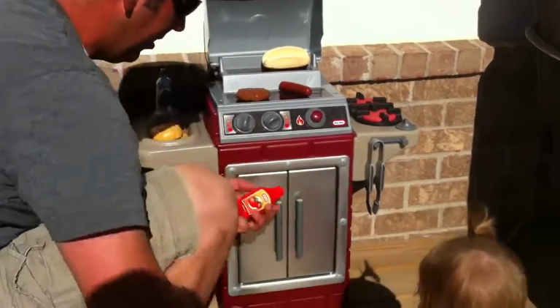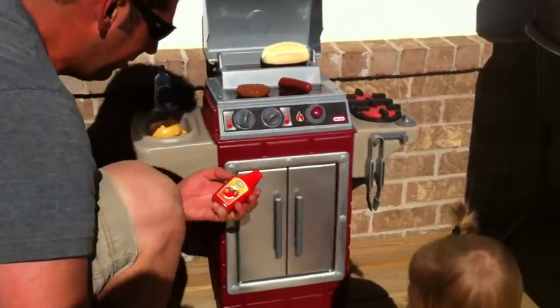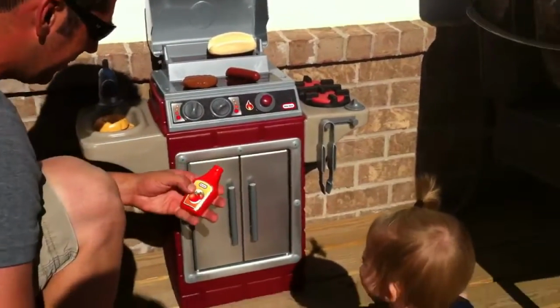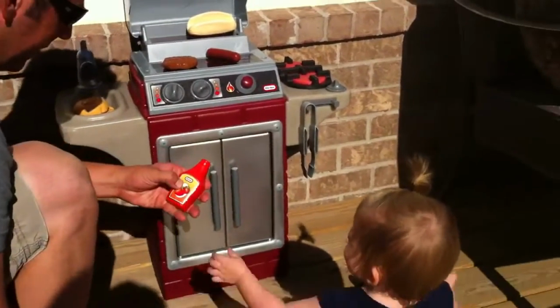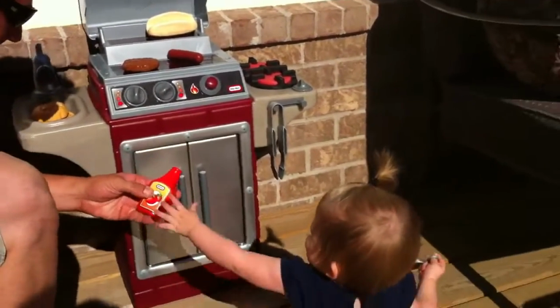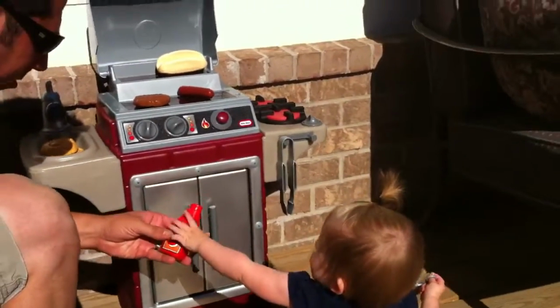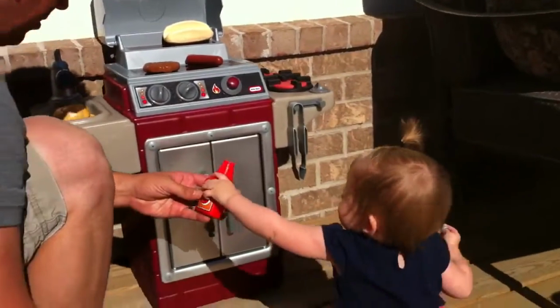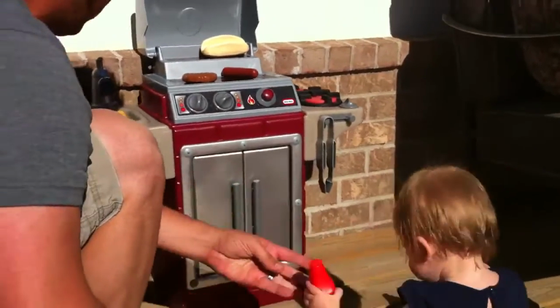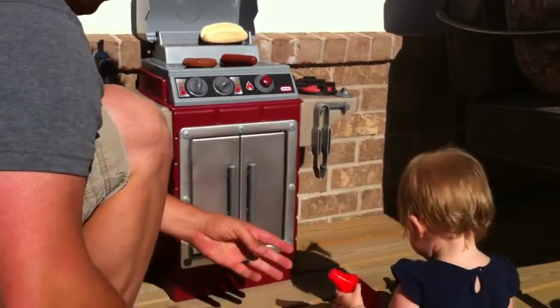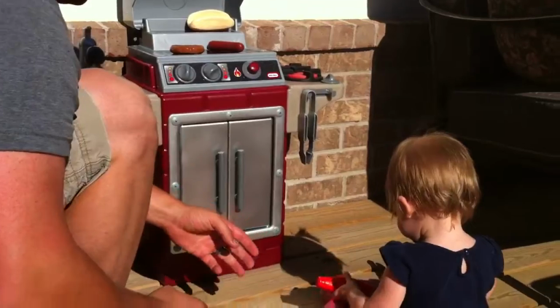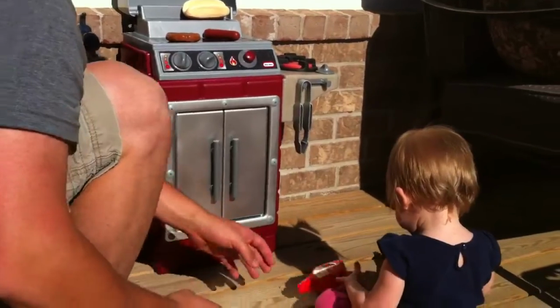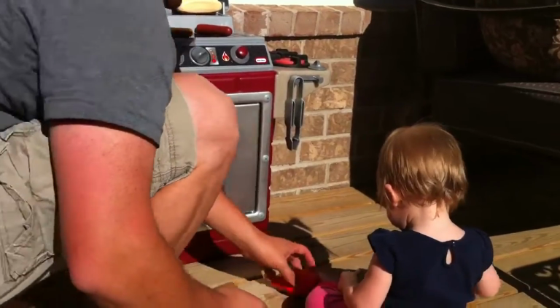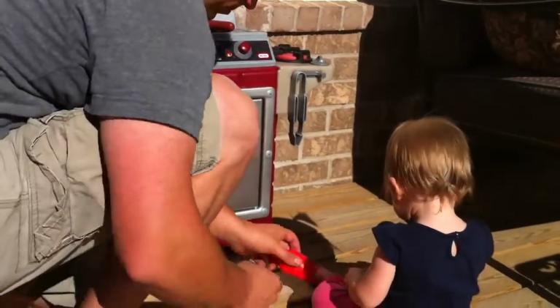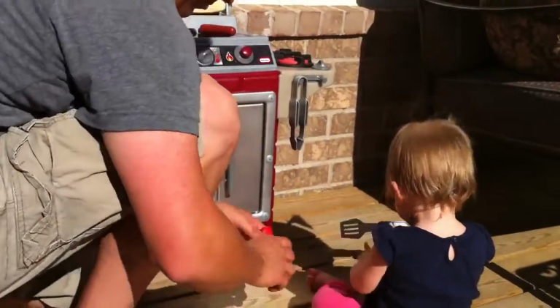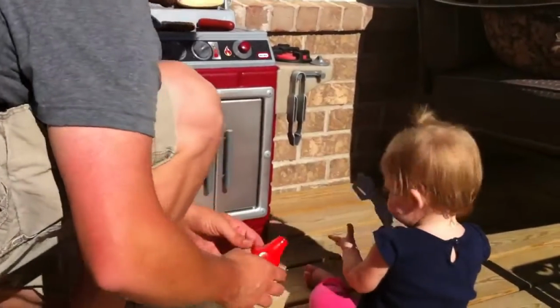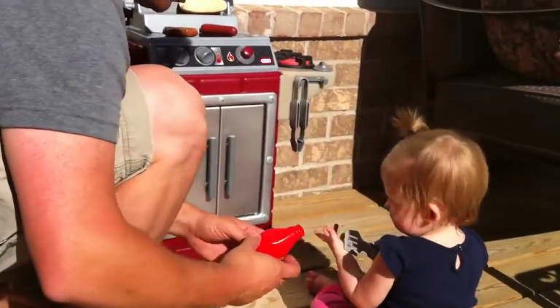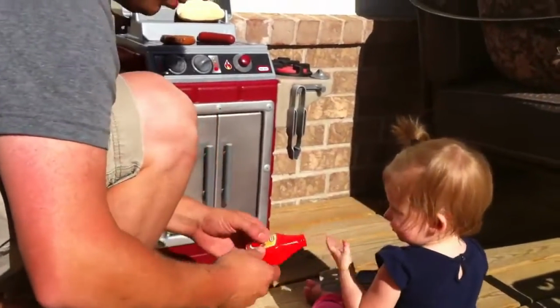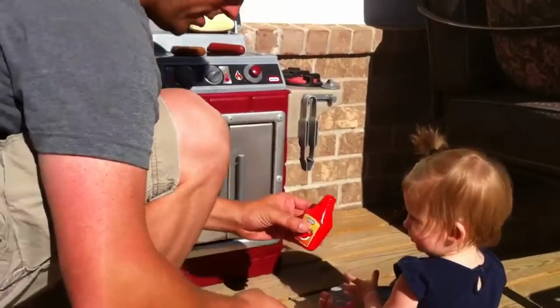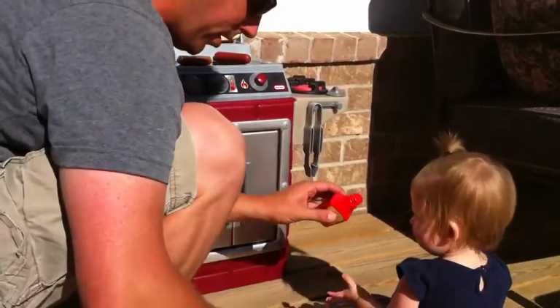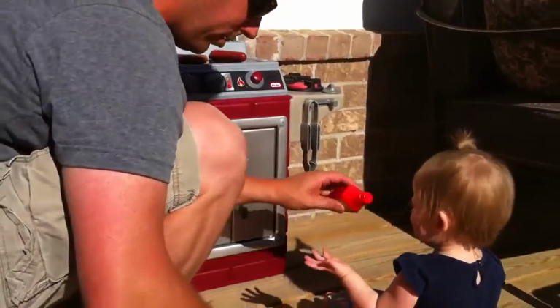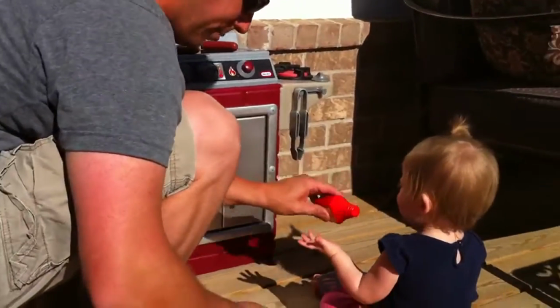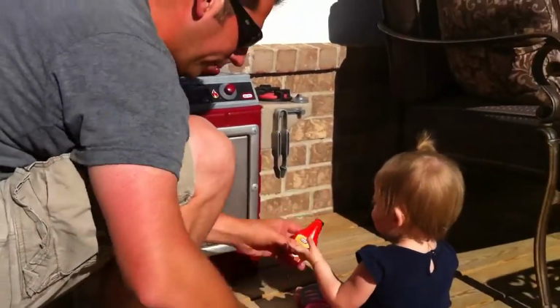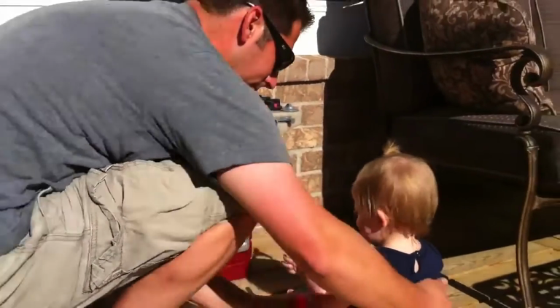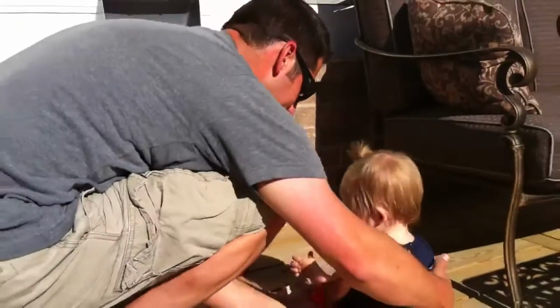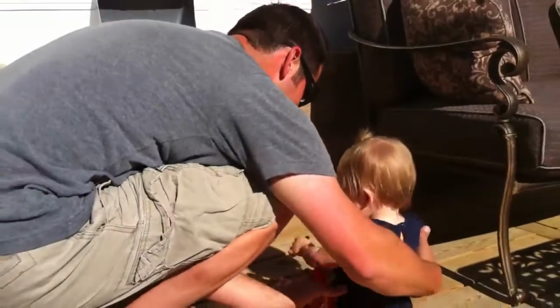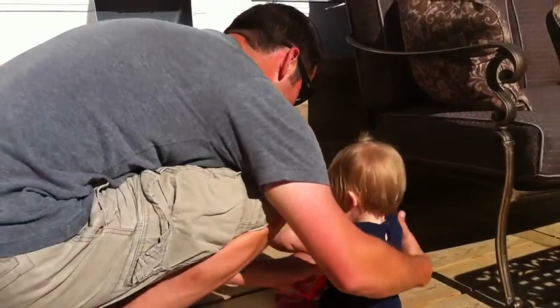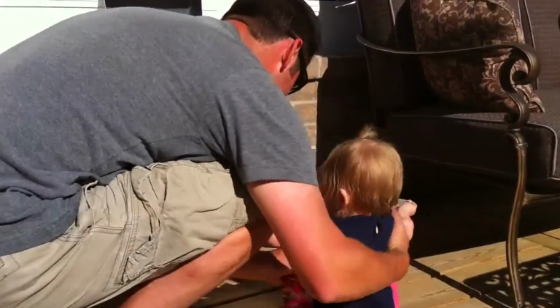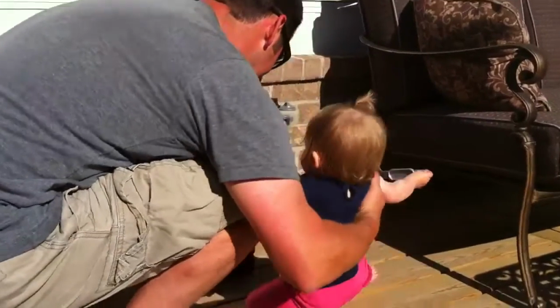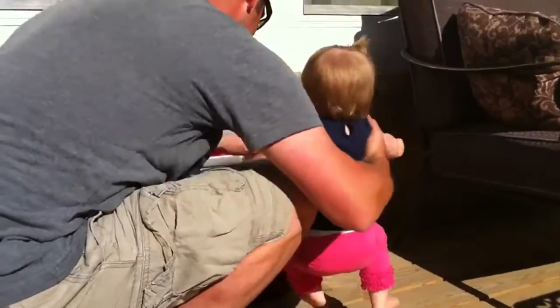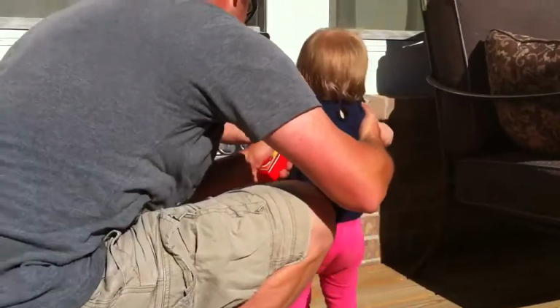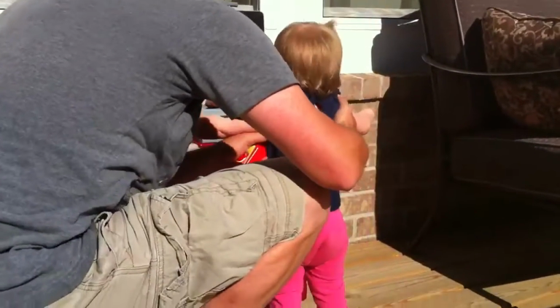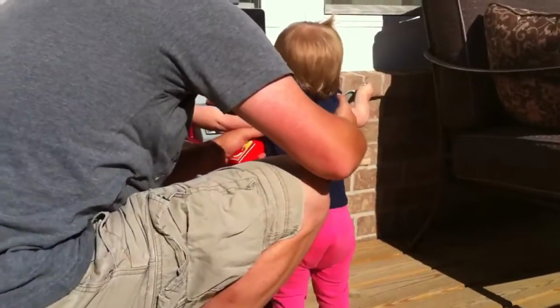And then you can use ketchup, but you only put it on the burger. At the Bennett House, we don't put ketchup on hot dogs. Just mustard.